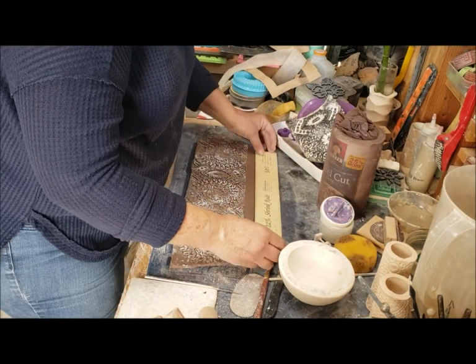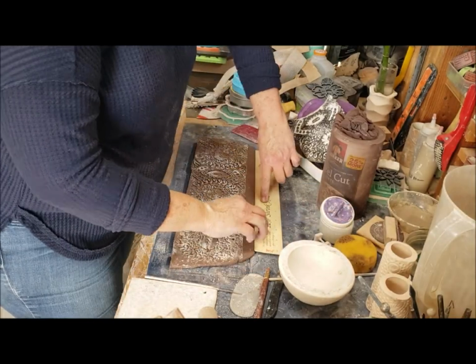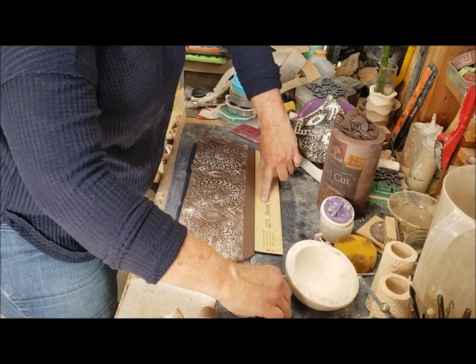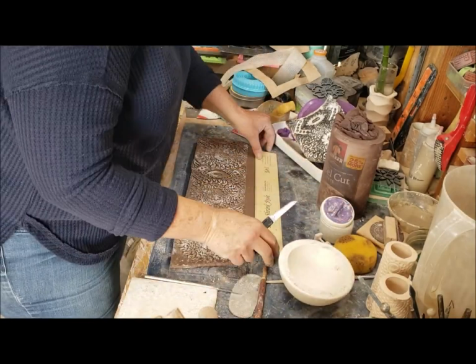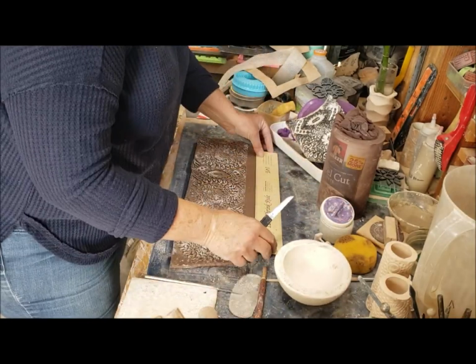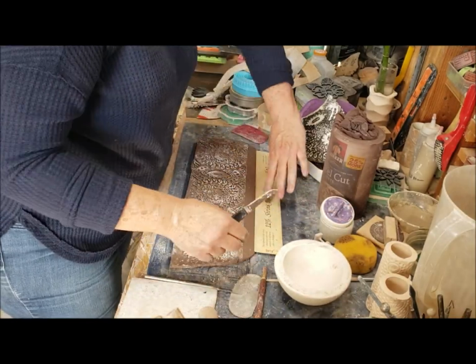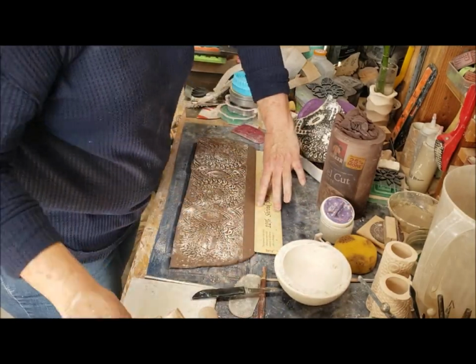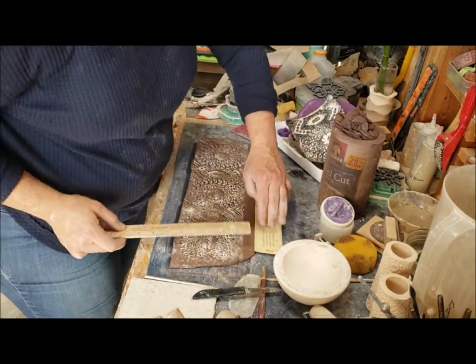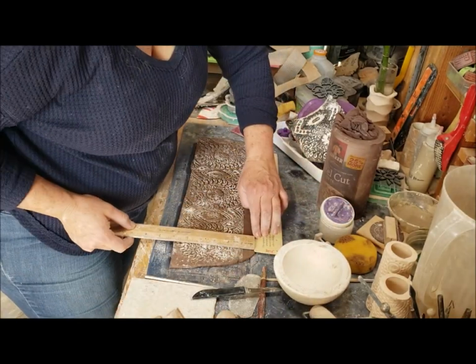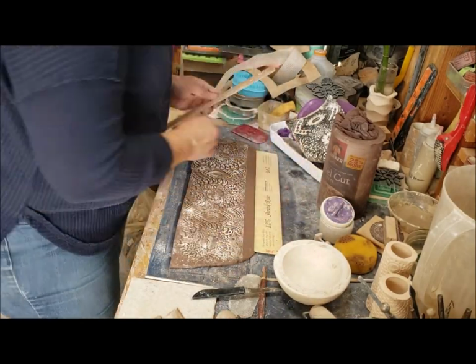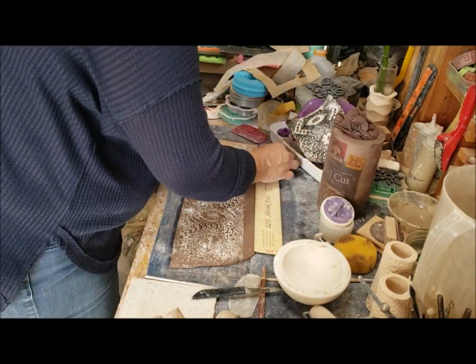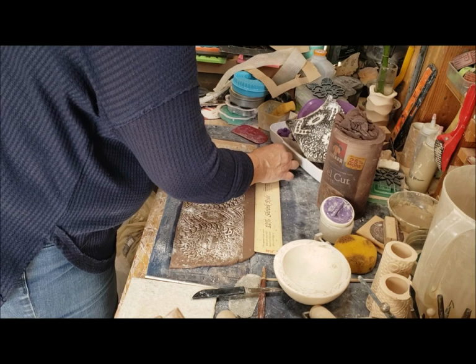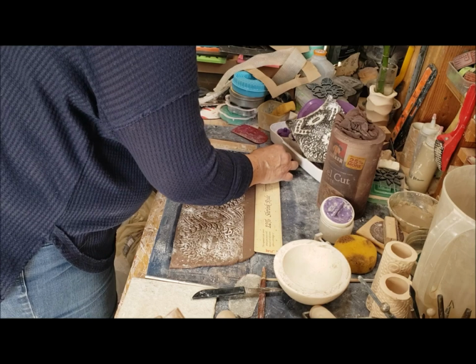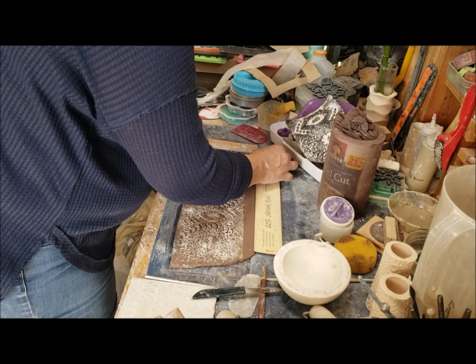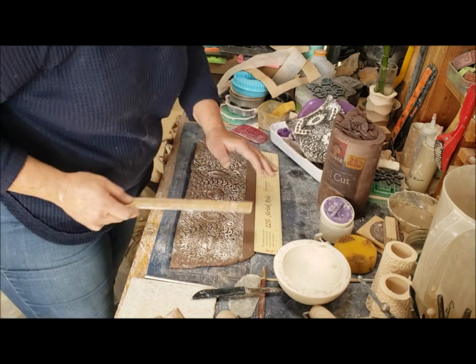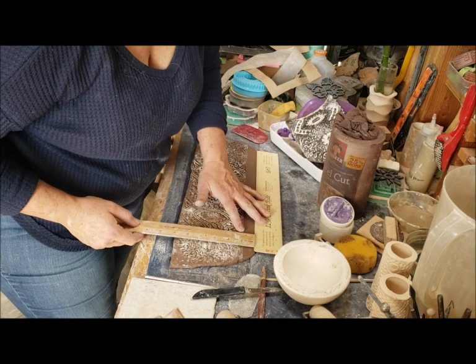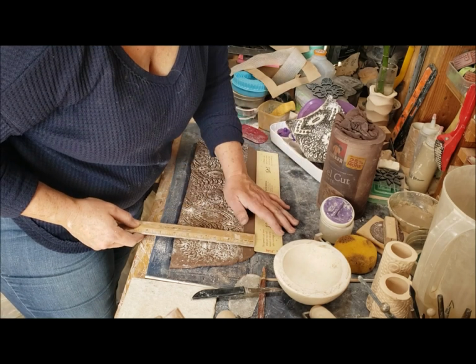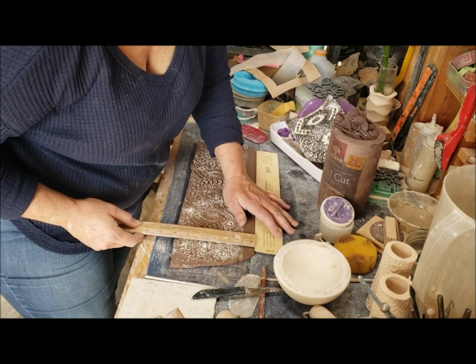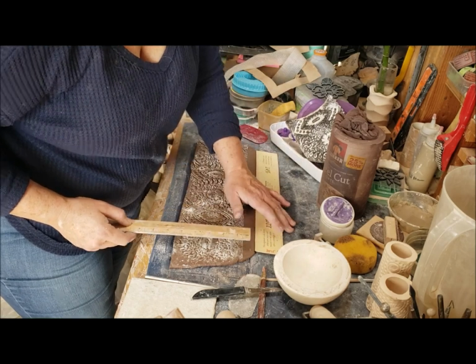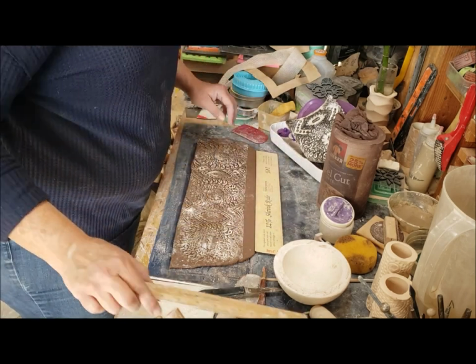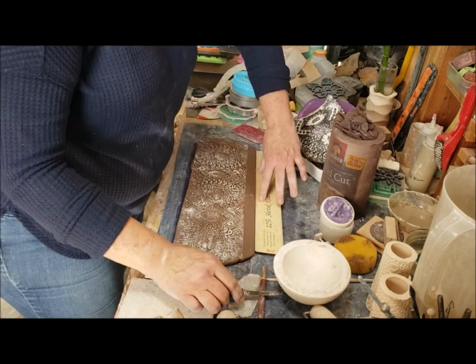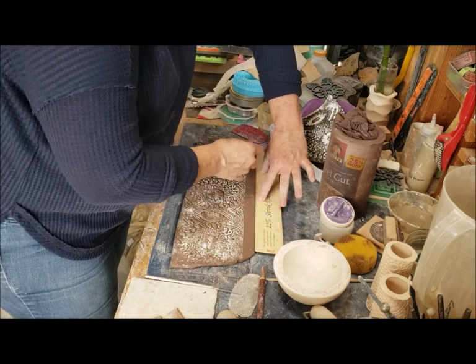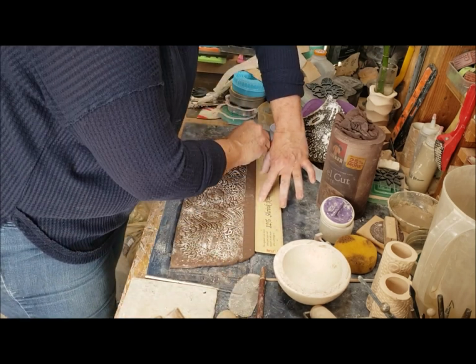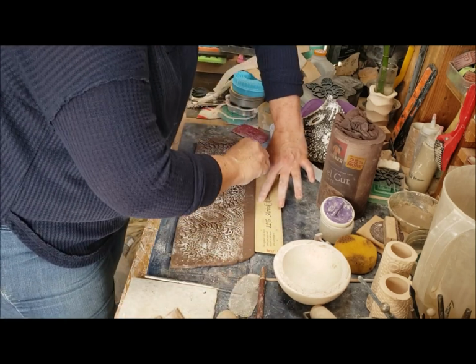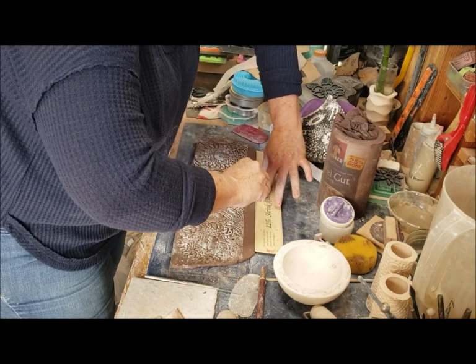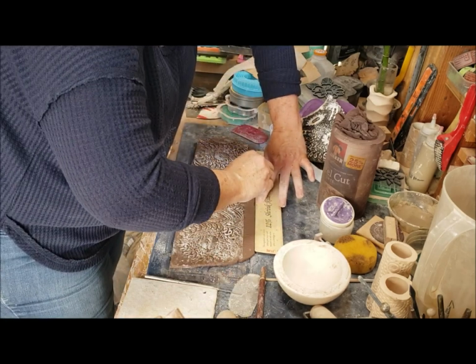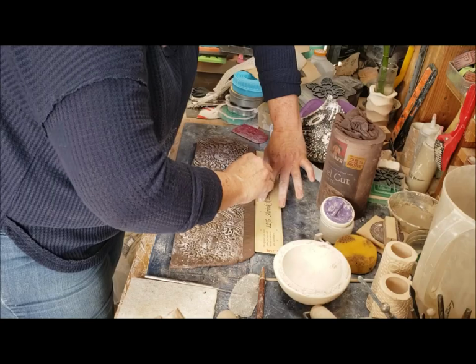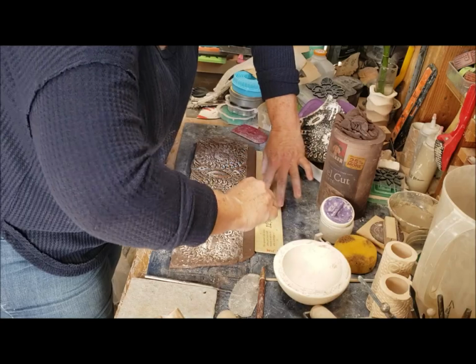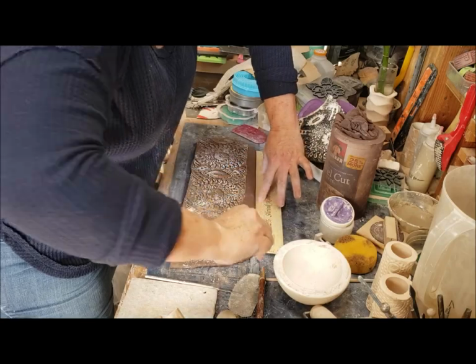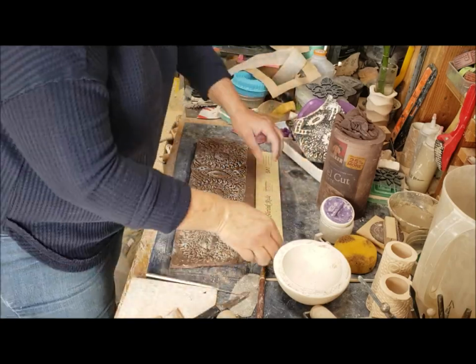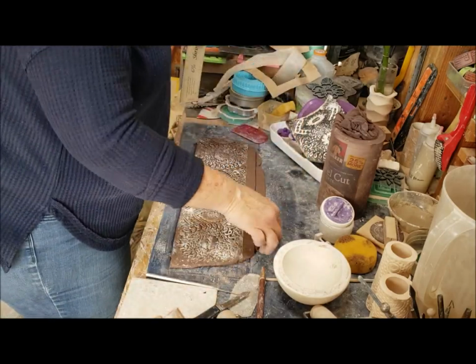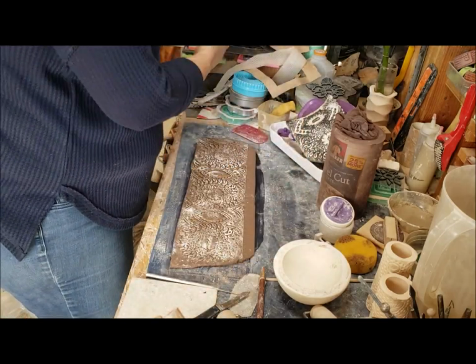So I'm first going to cut my edge straight for the top and then put on my template, but then go a little bit longer with it.